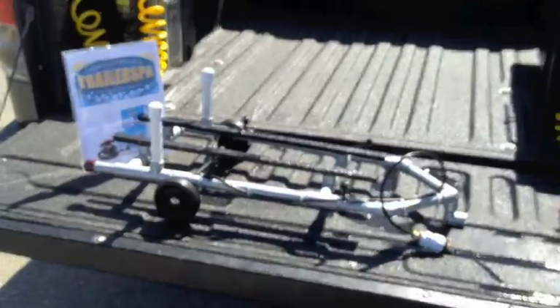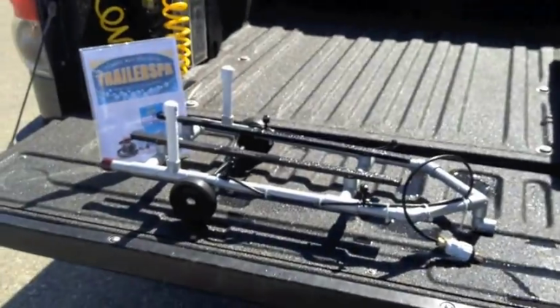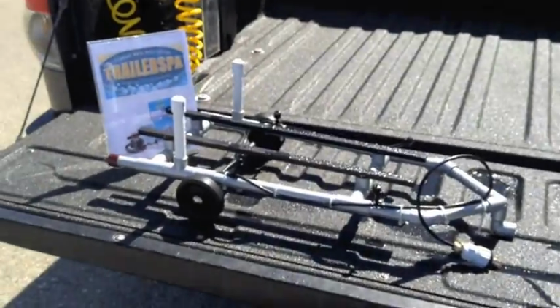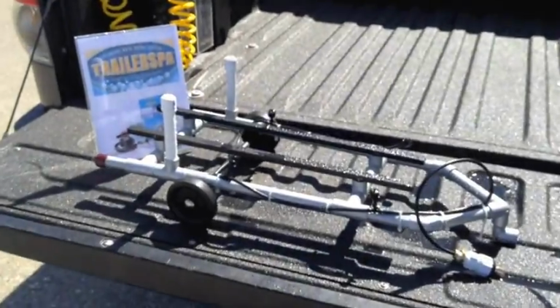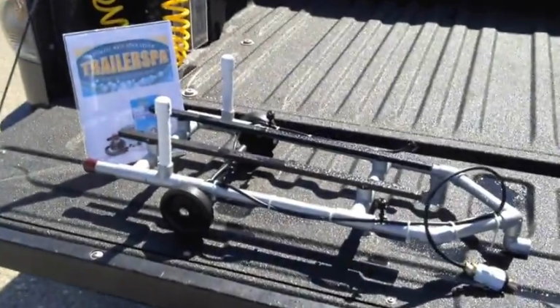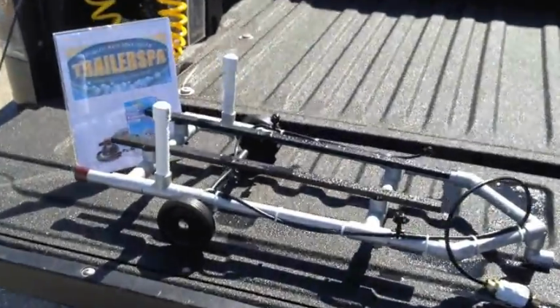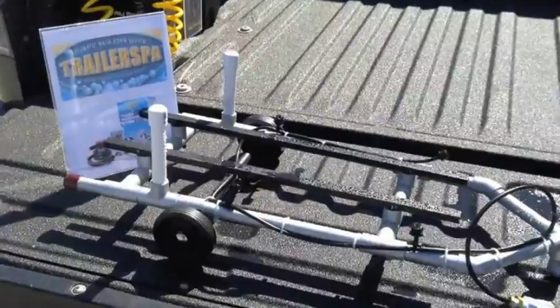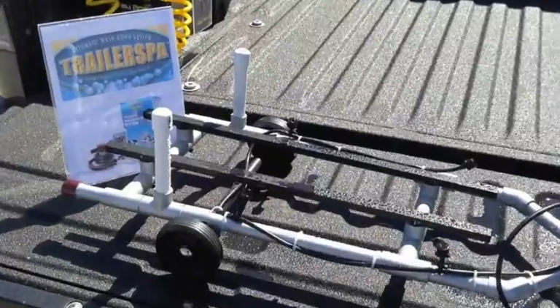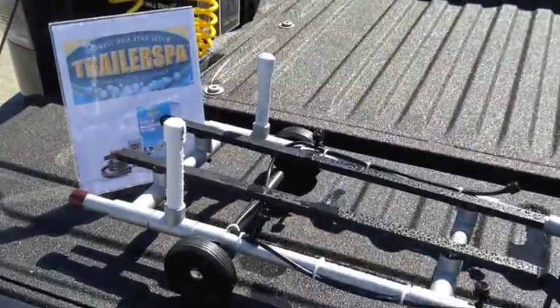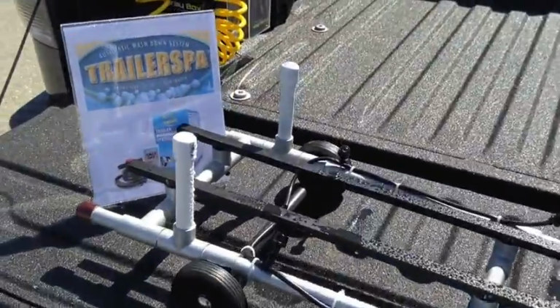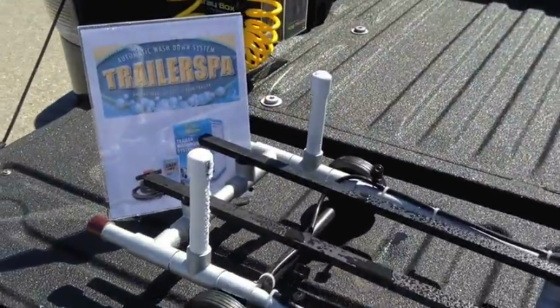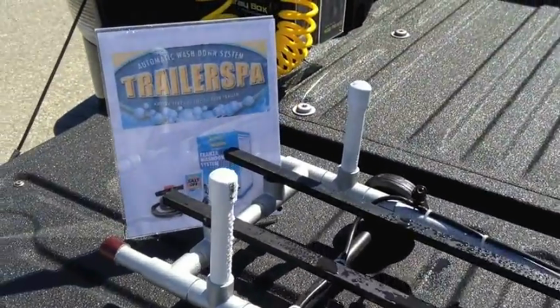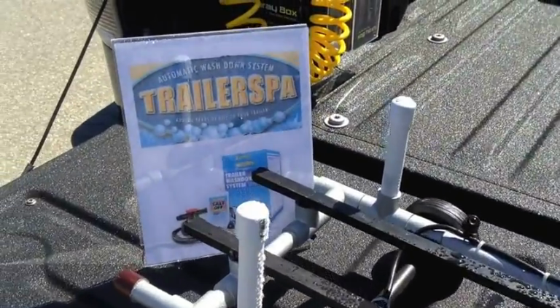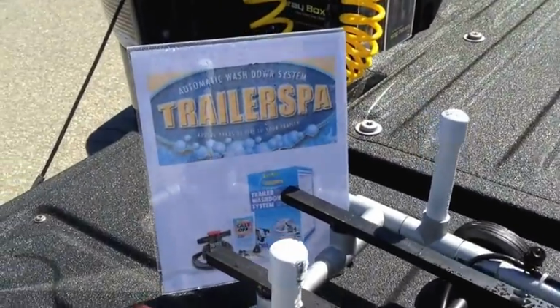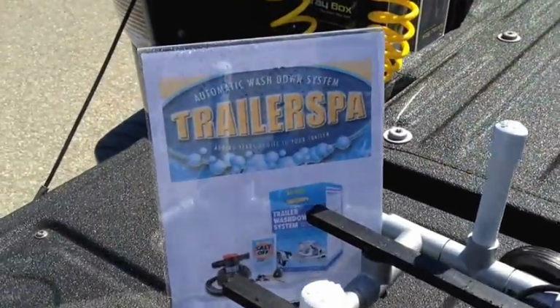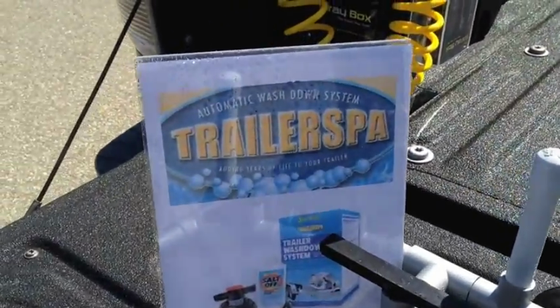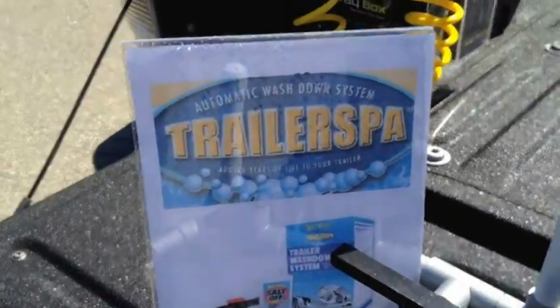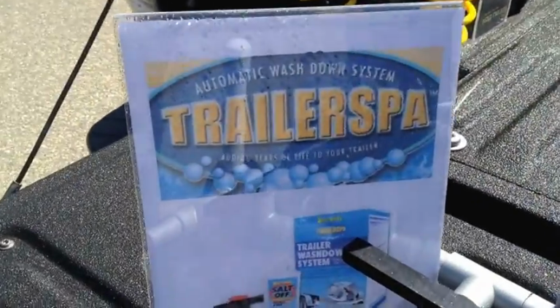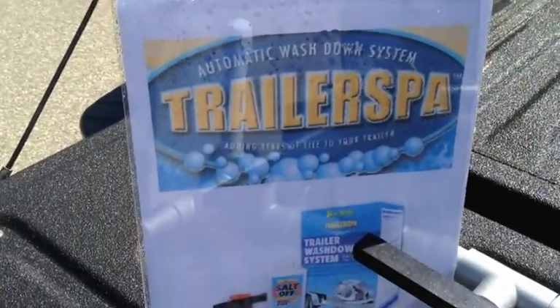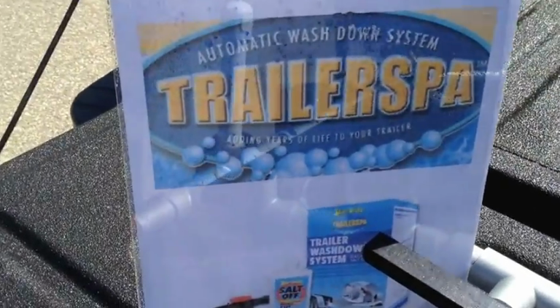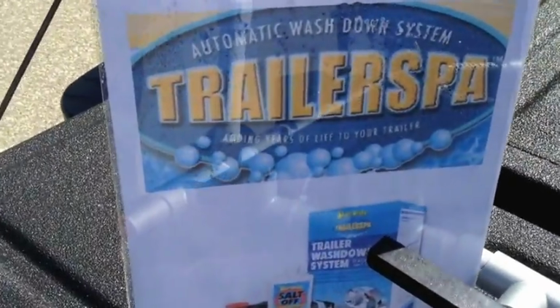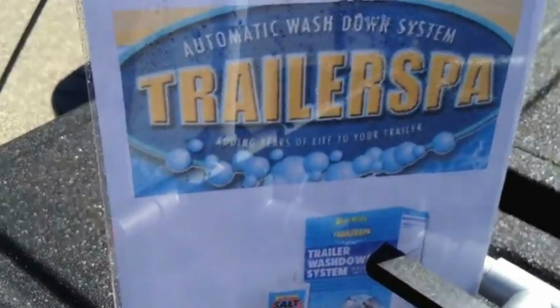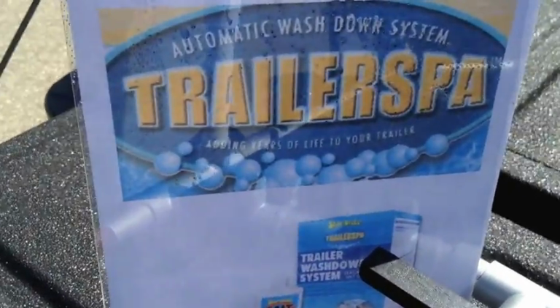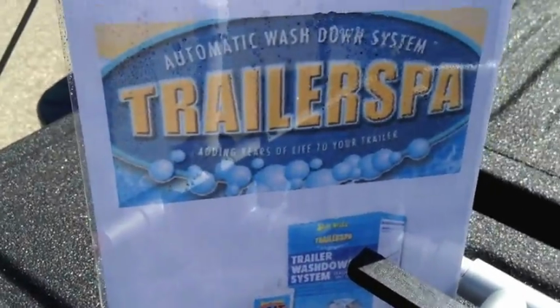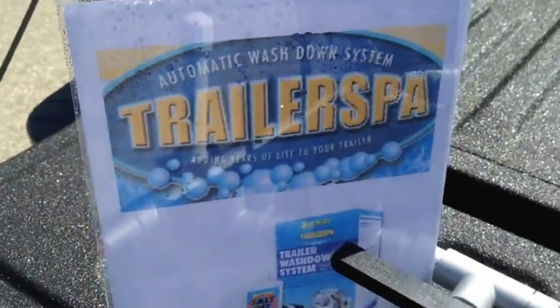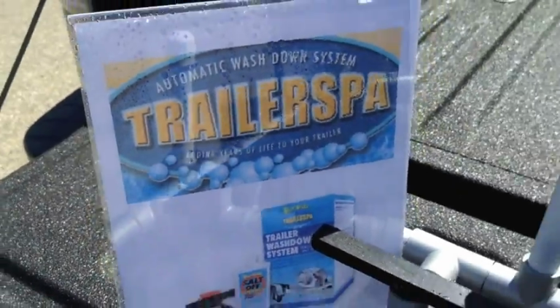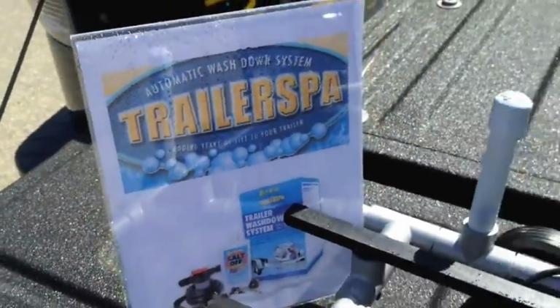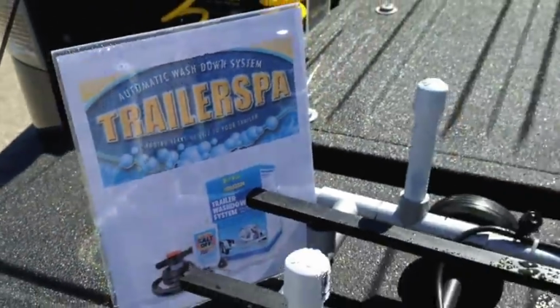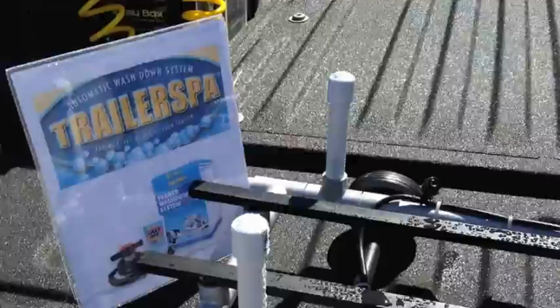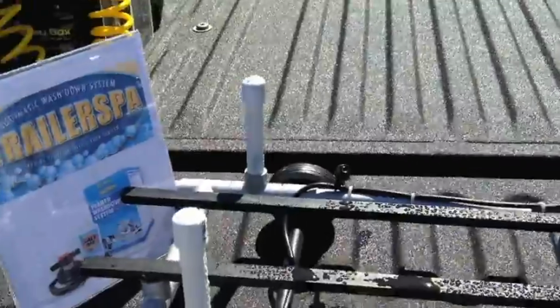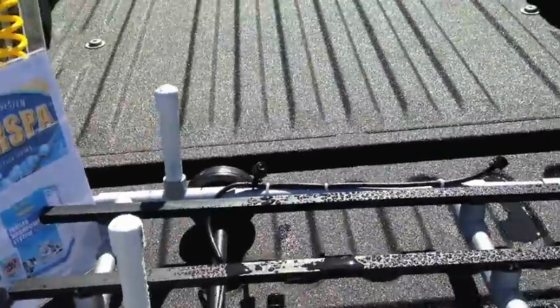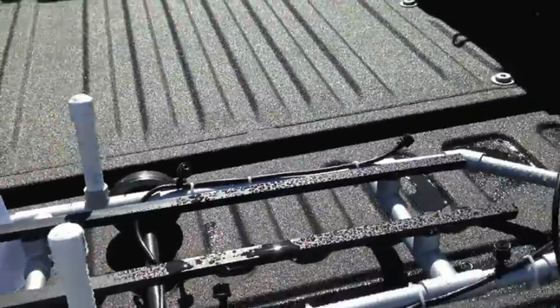Why should you wait until you get home to rinse the corrosion of salt water off your boat trailer when you can now do it at the boat landing? Let me show you how.